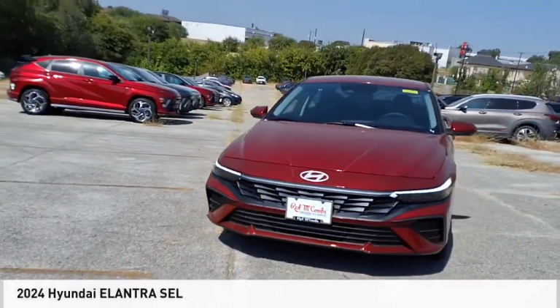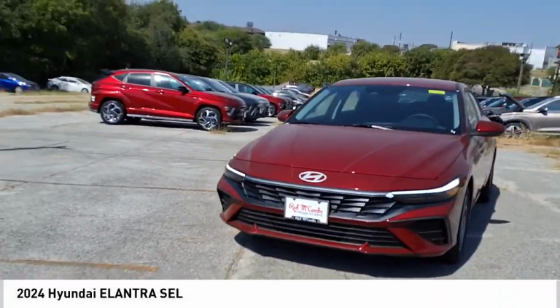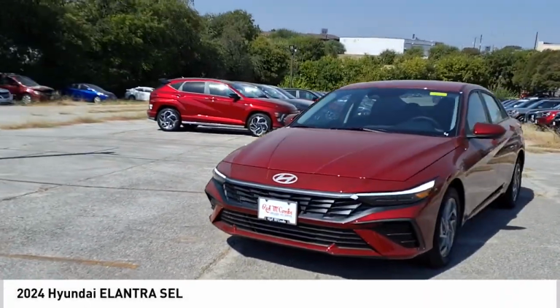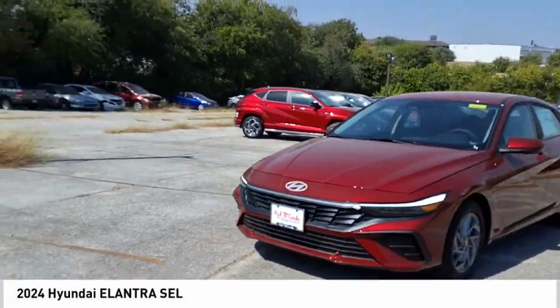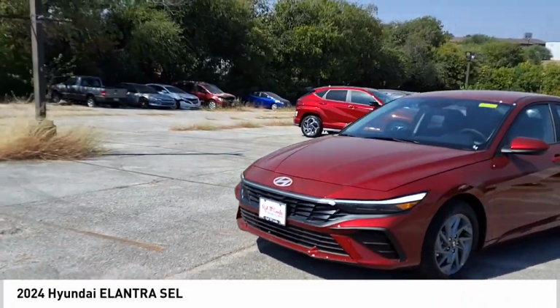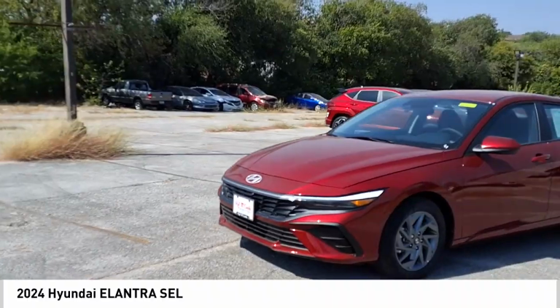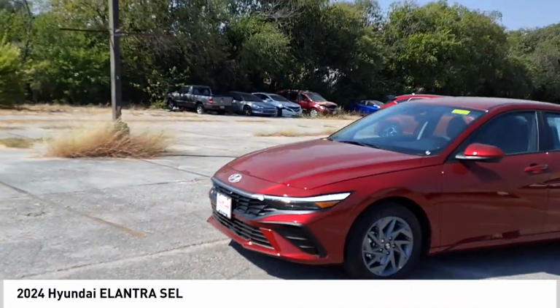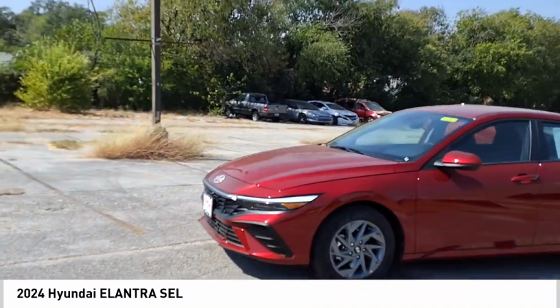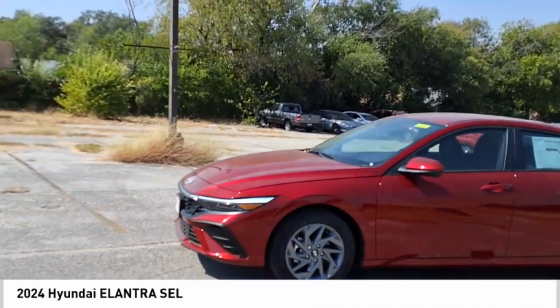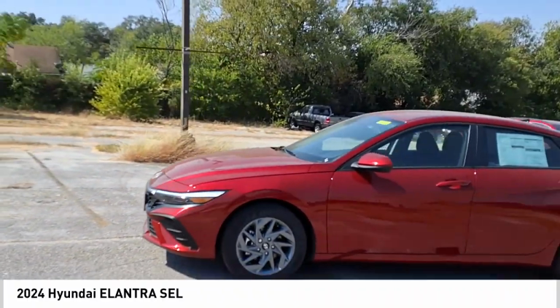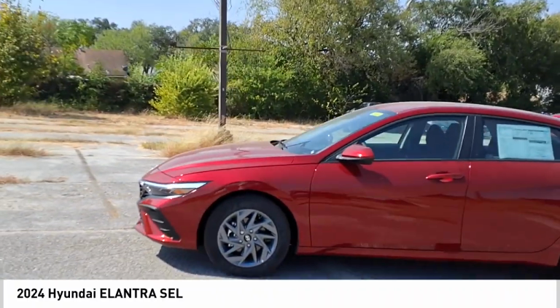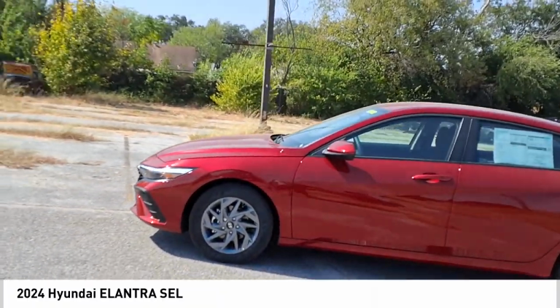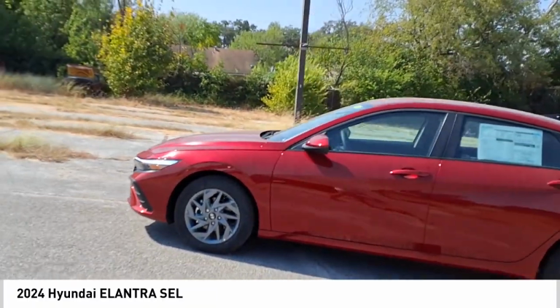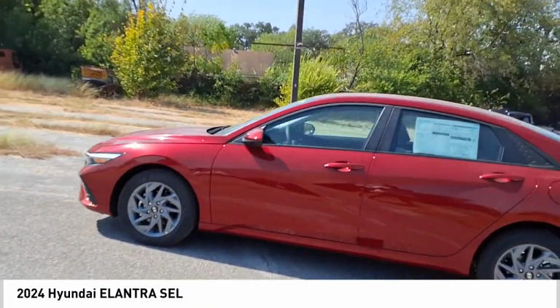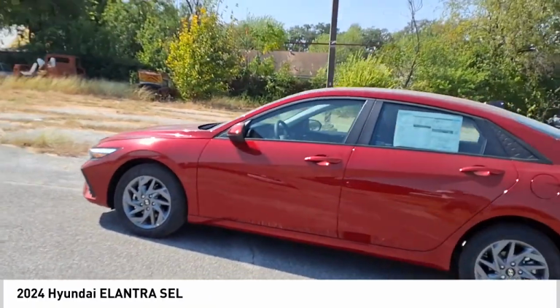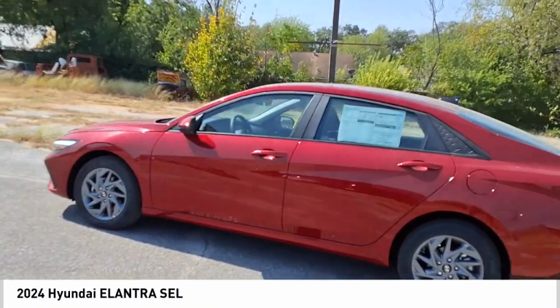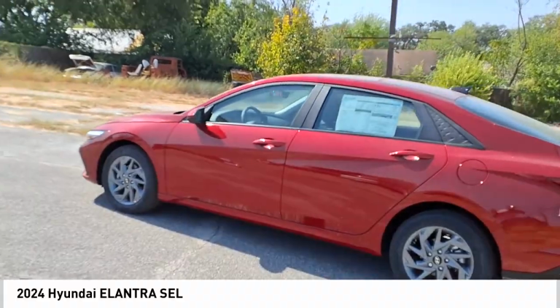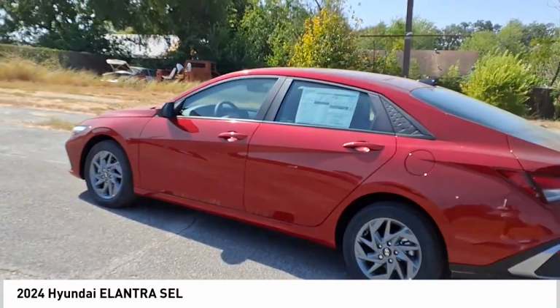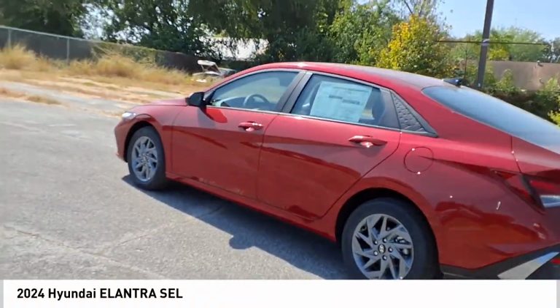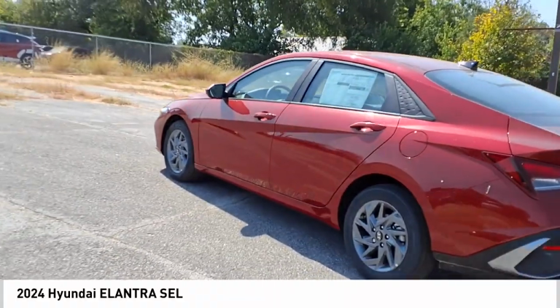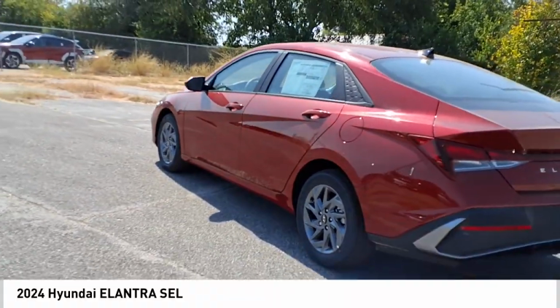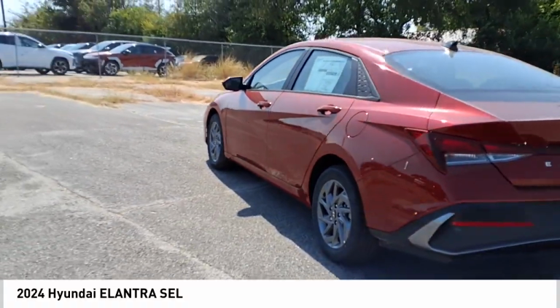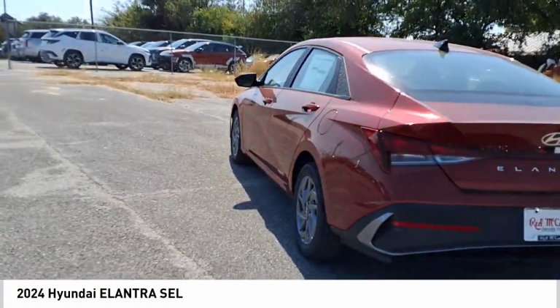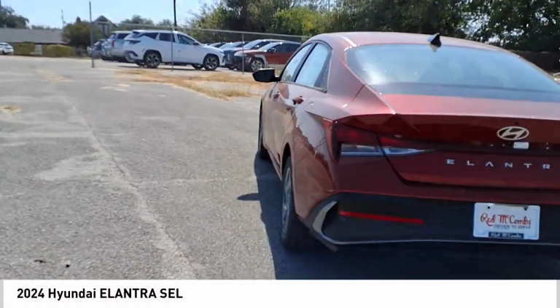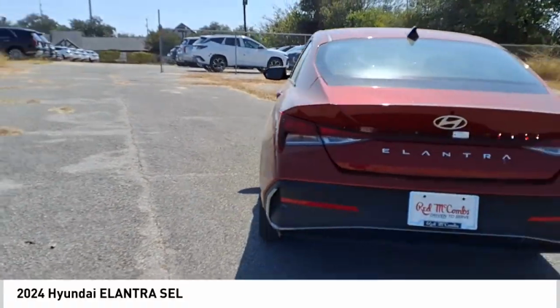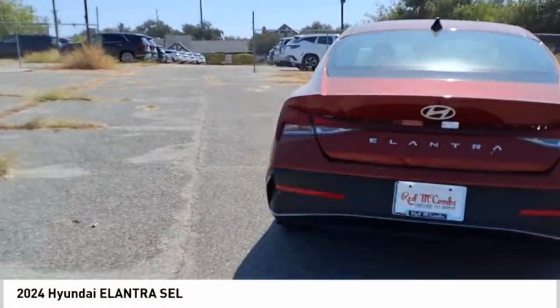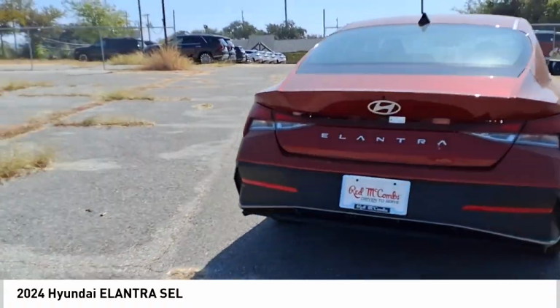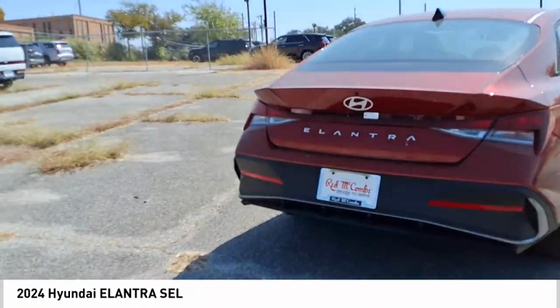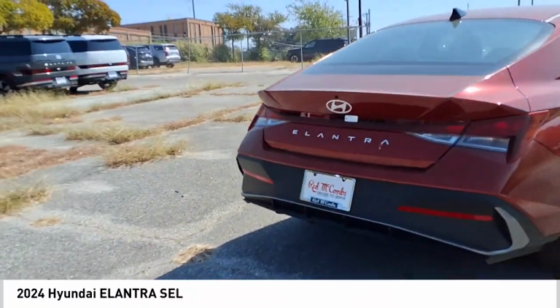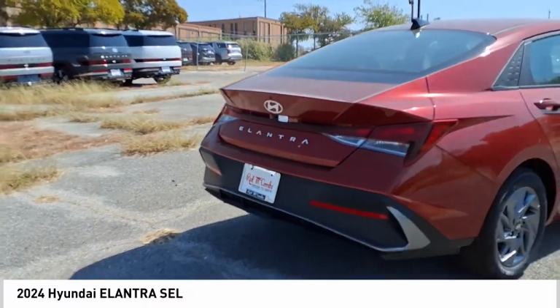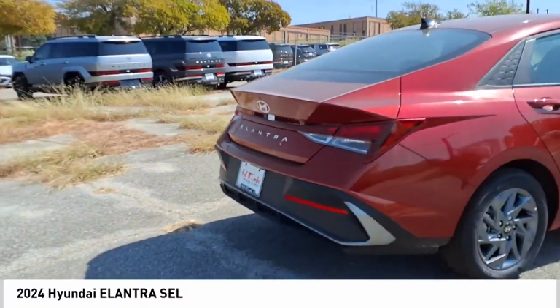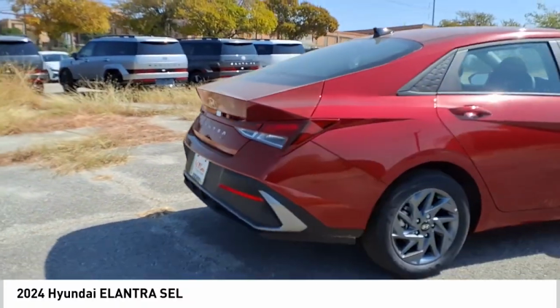We are pleased to show you the 2024 Elantra. The Elantra boasts the most interior room in its class and gets an exceptional 35 miles per gallon. With its luxurious standard features, the Elantra is an easy choice.